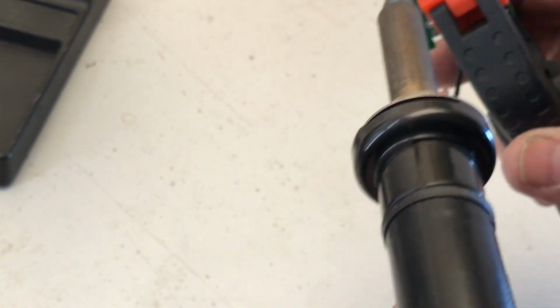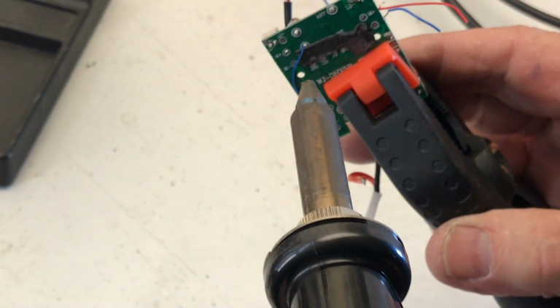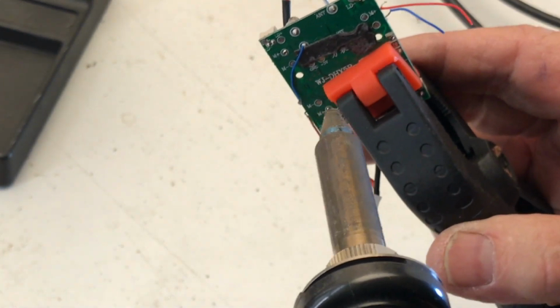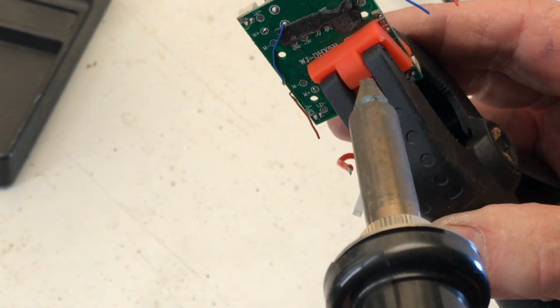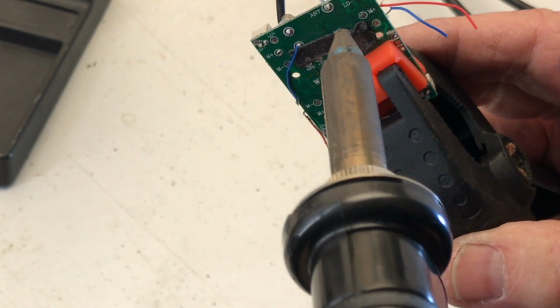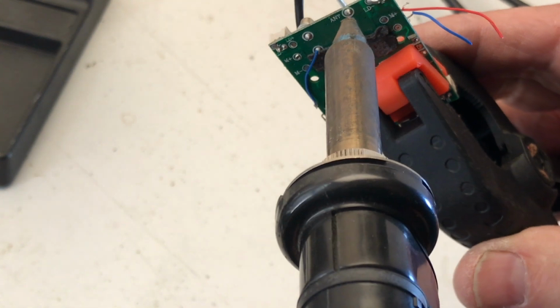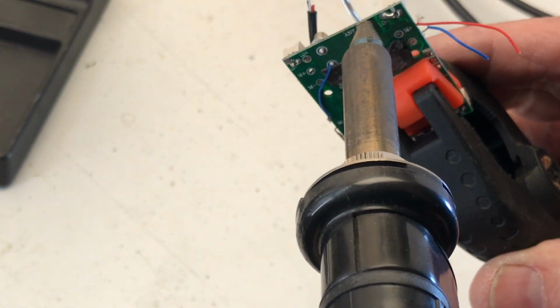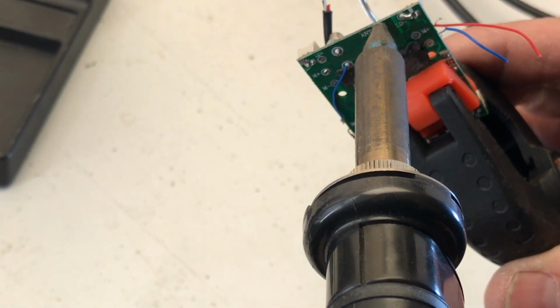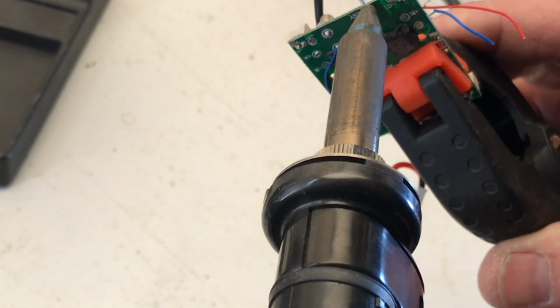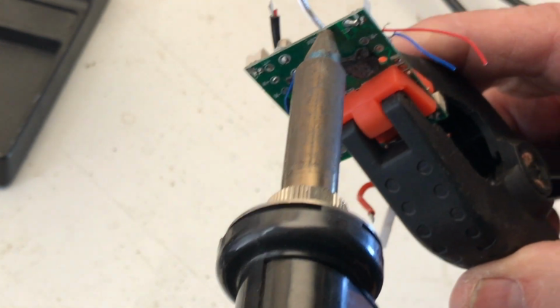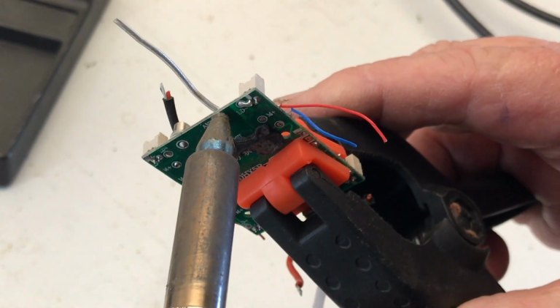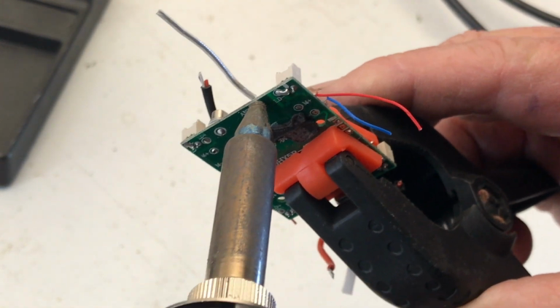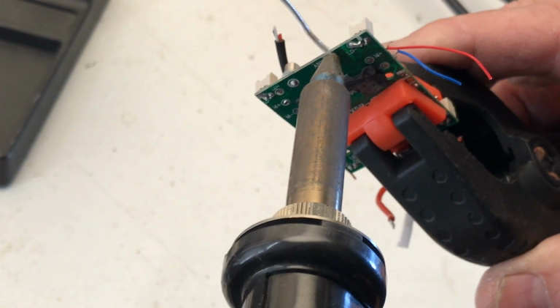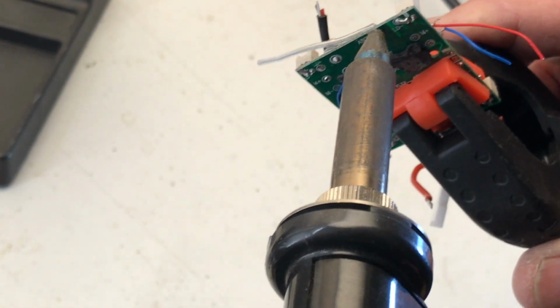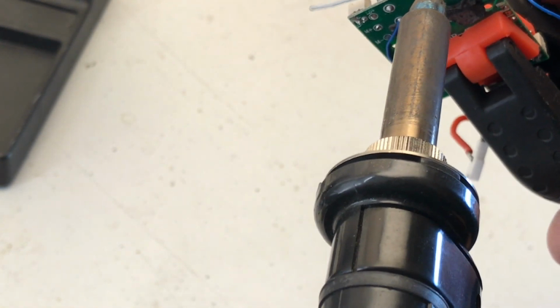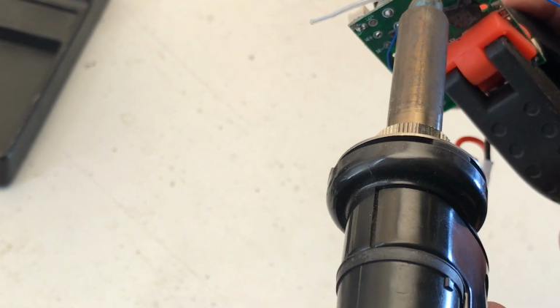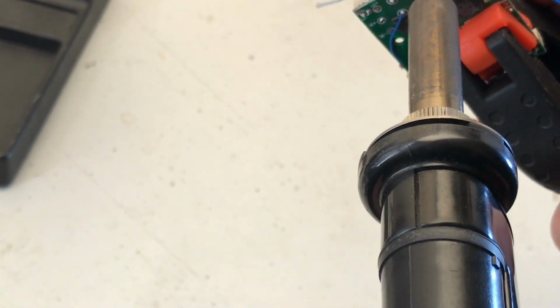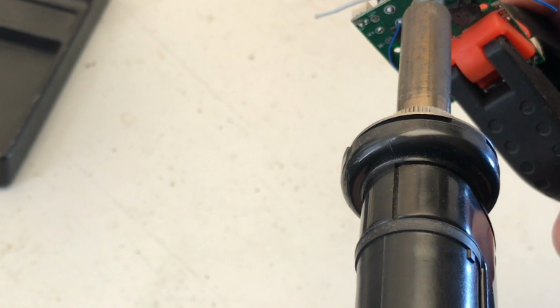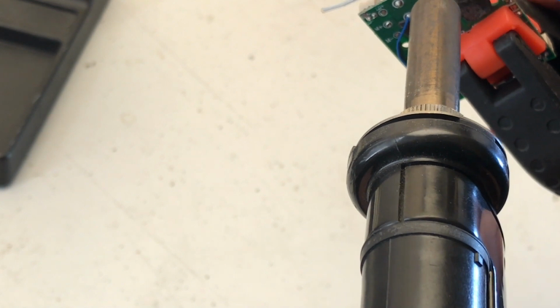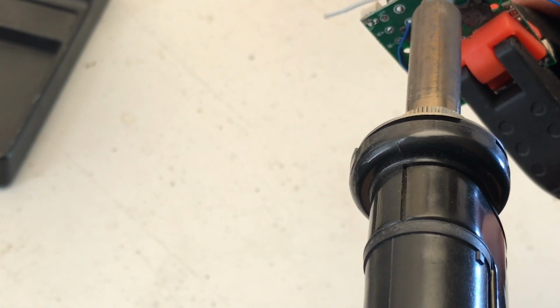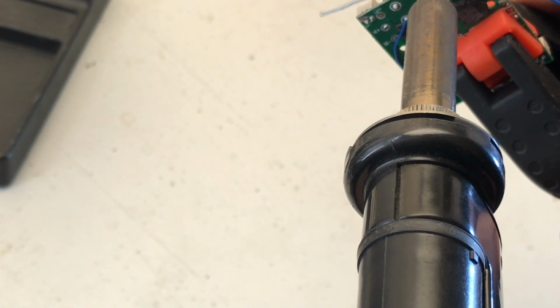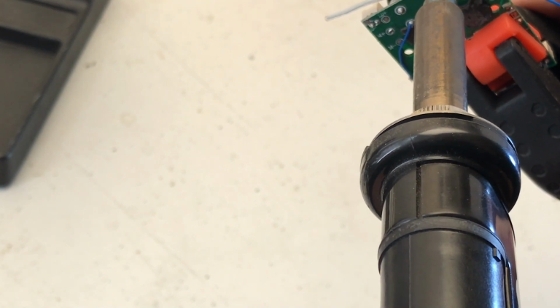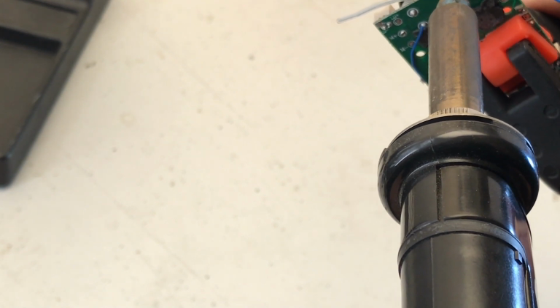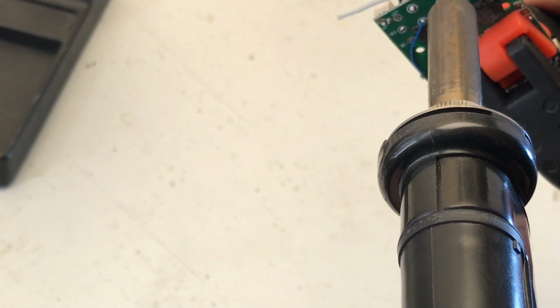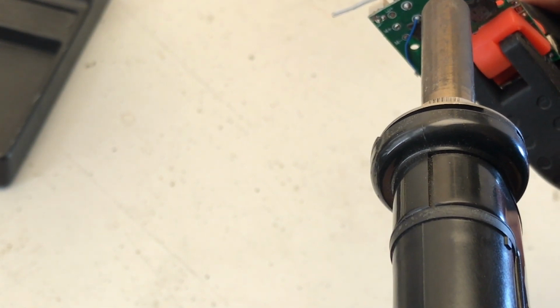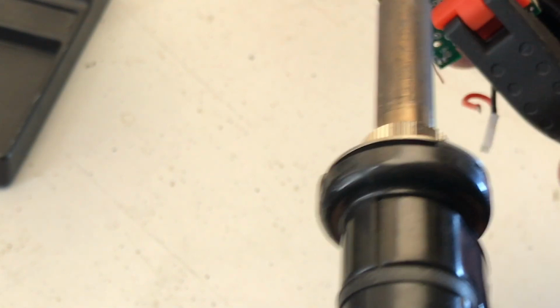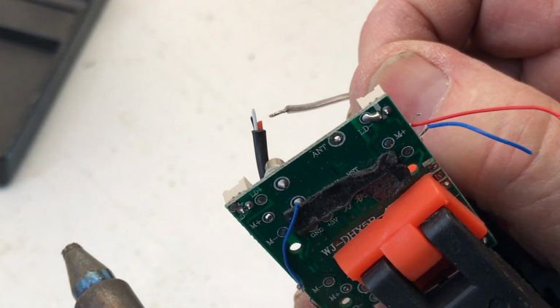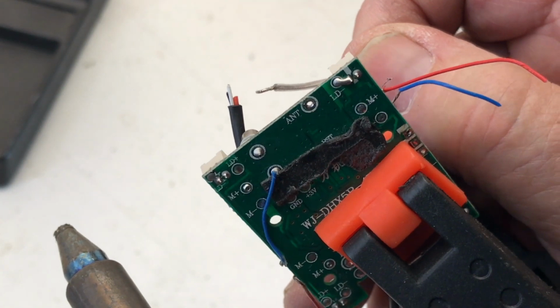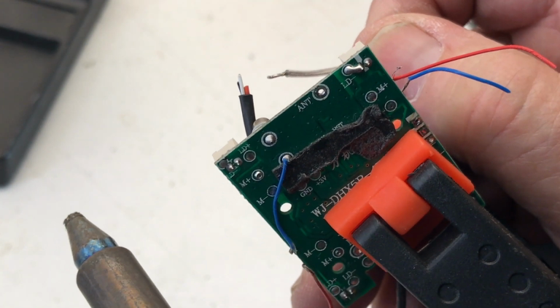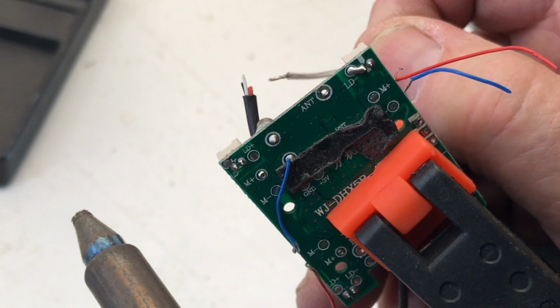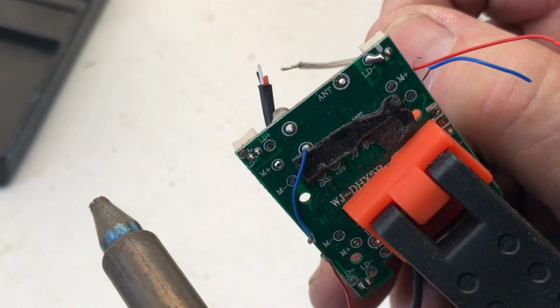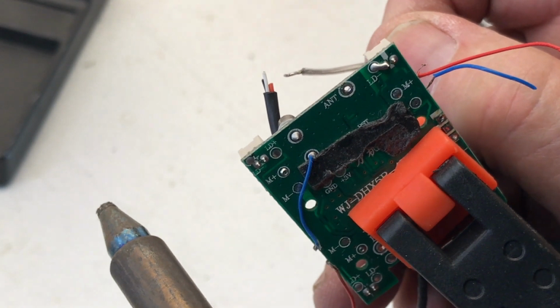One thing I haven't figured out yet with this is if I put it over the solder like that so it covers it, I can't really tell when it's melted. Let's see what happened here. So, there's a hole there — I desoldered that one.